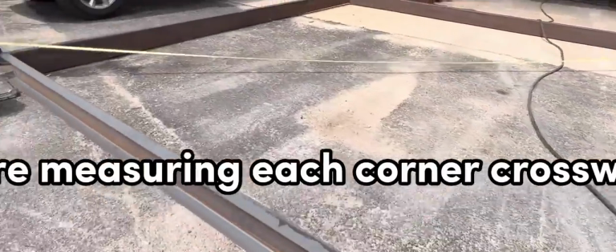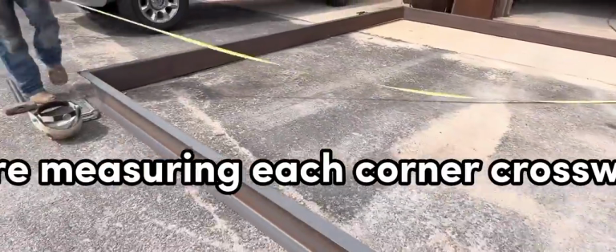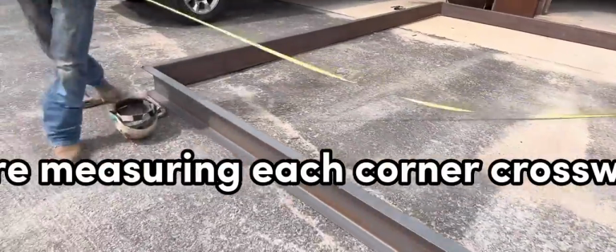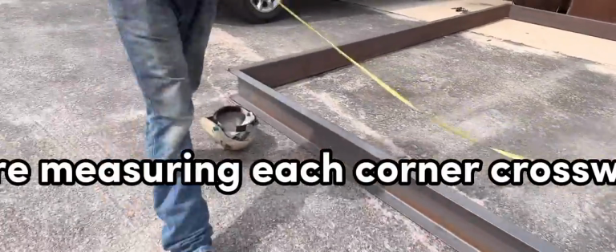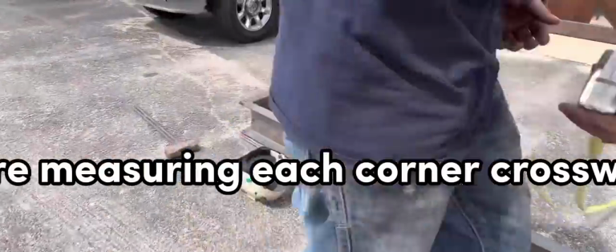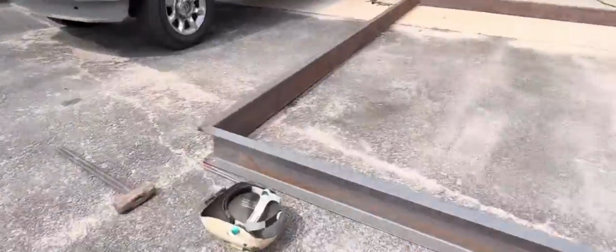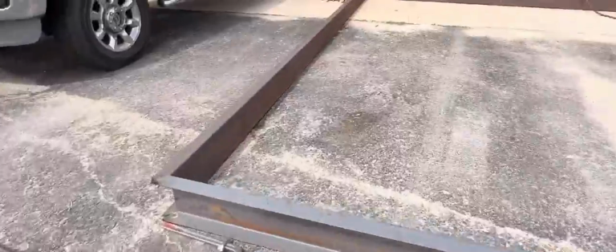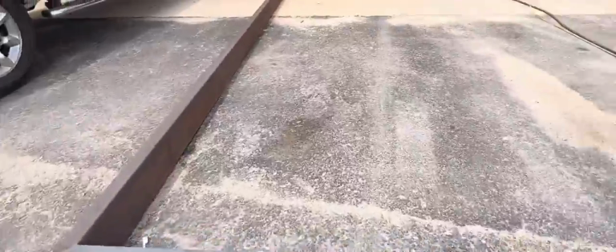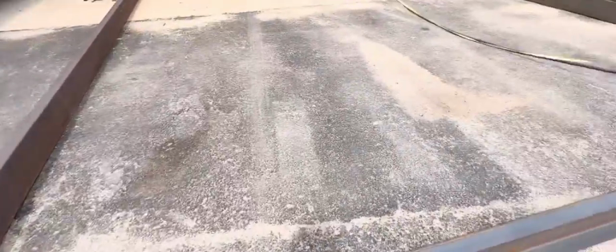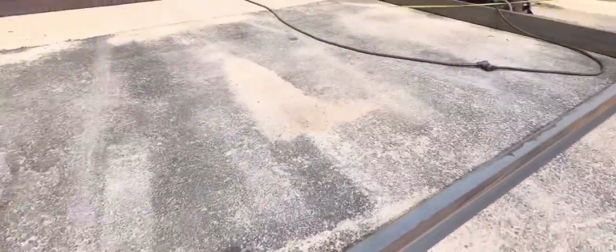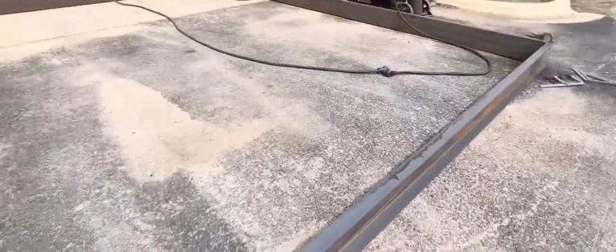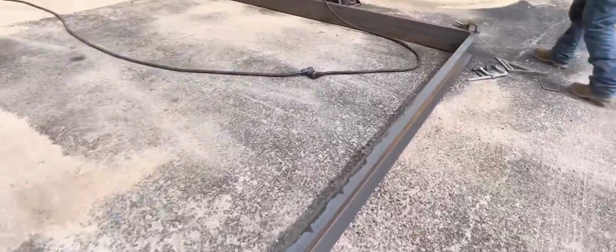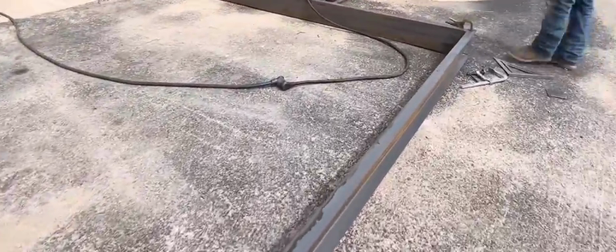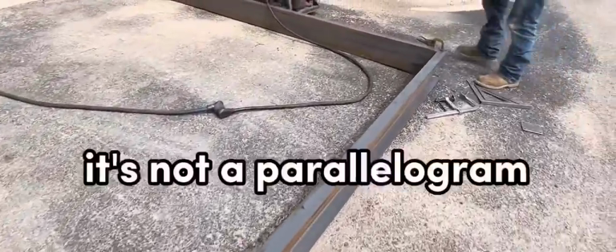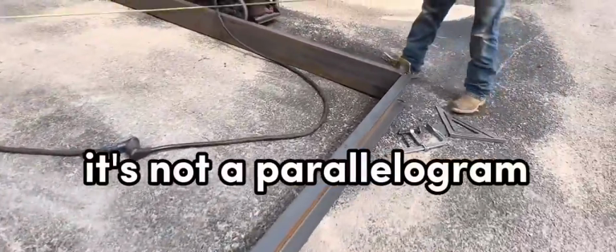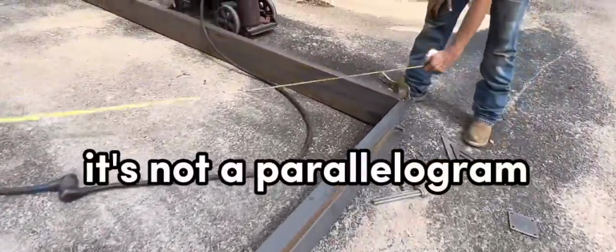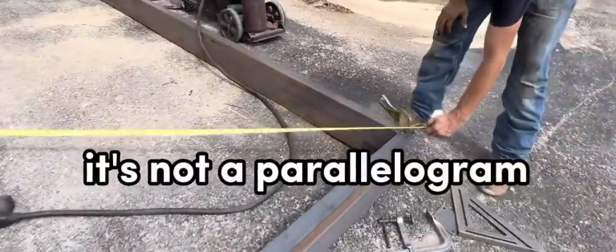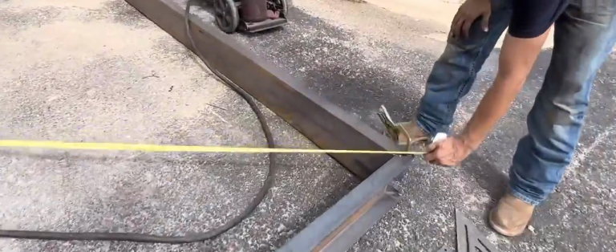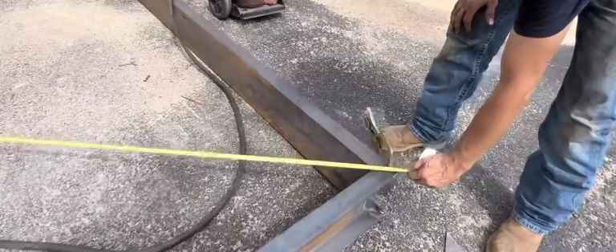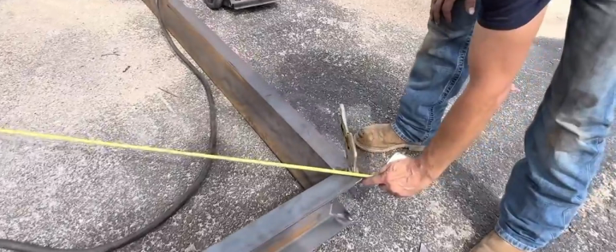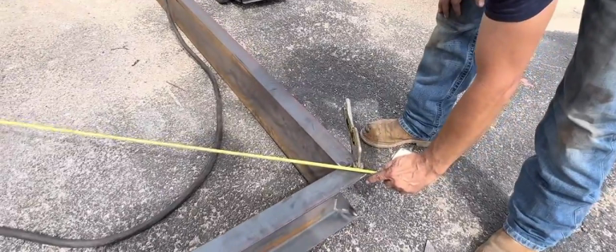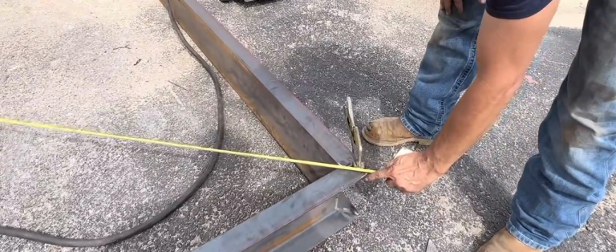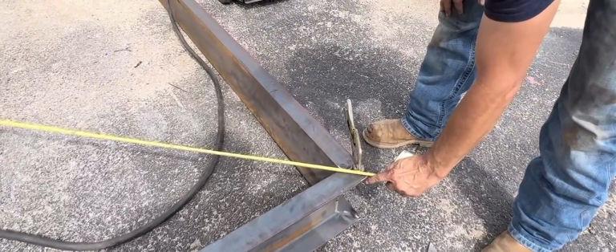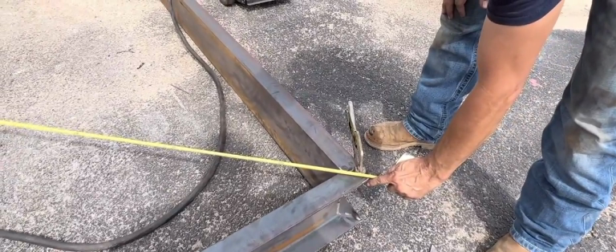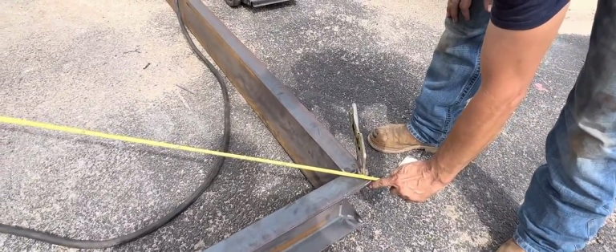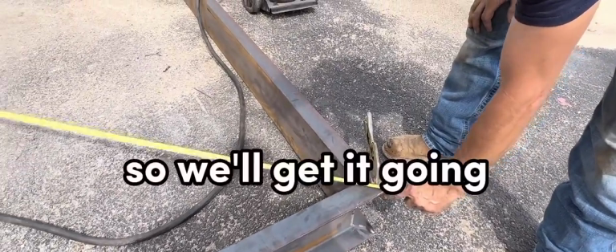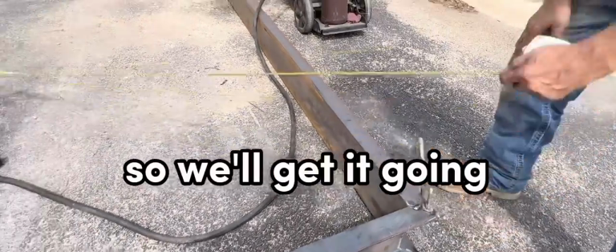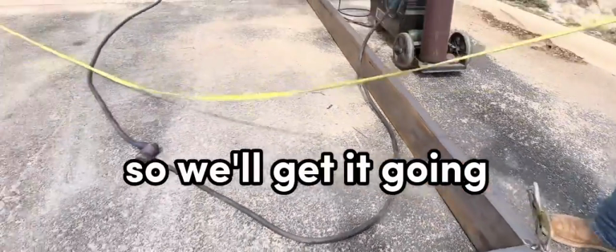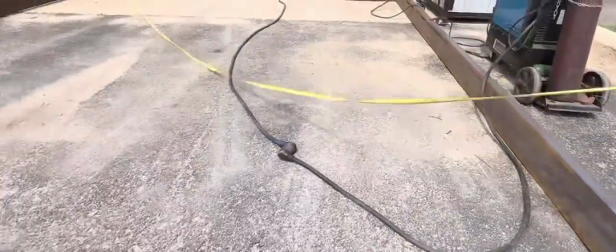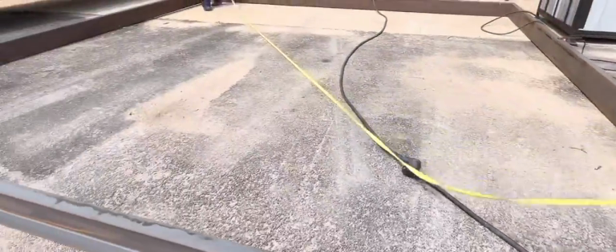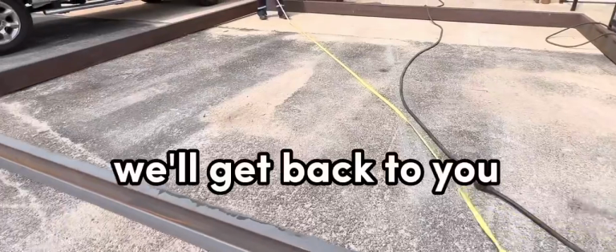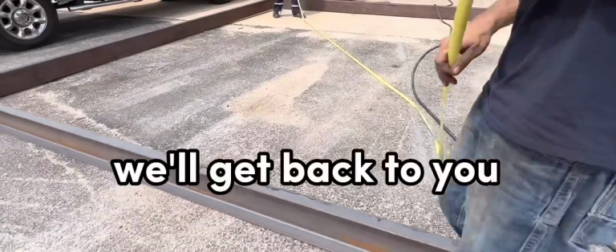We're measuring each corner crossways to make sure that everything is correct and square — it's not a parallelogram. So we got this set up and the build is underway. This is the step where we're at right now, and we'll get back to you.